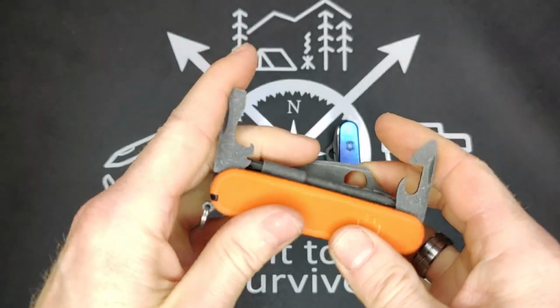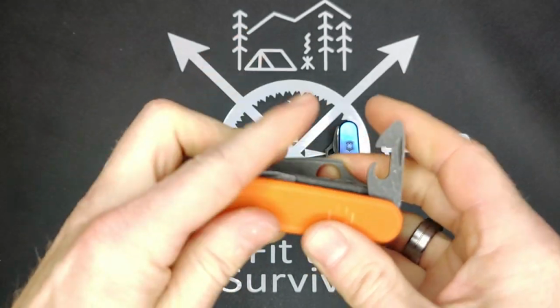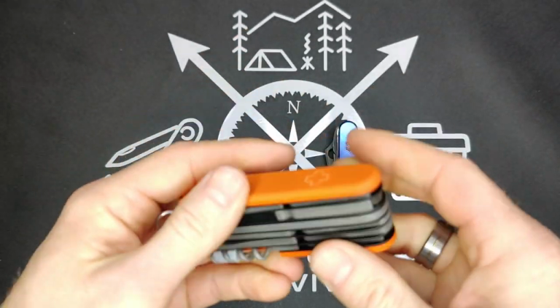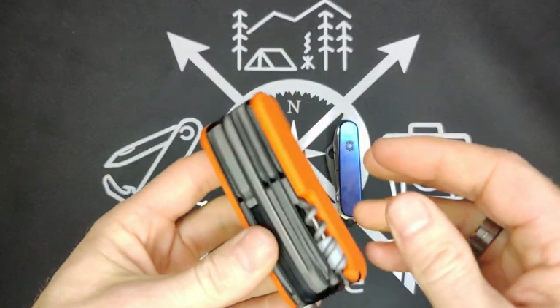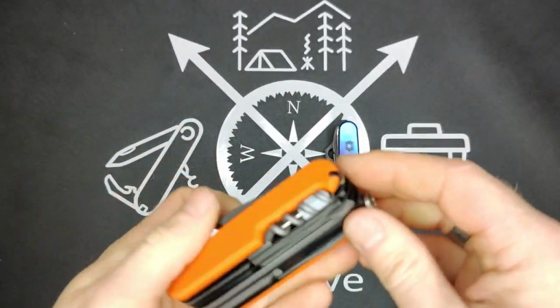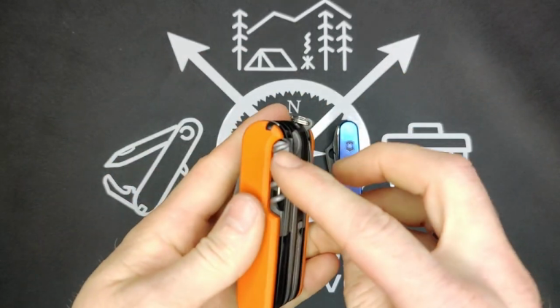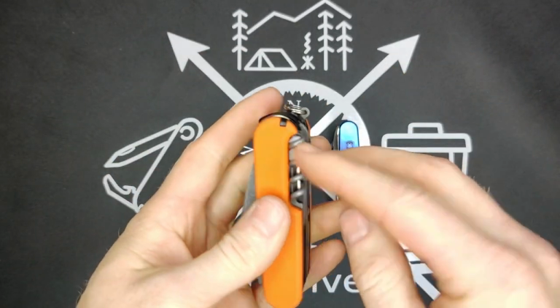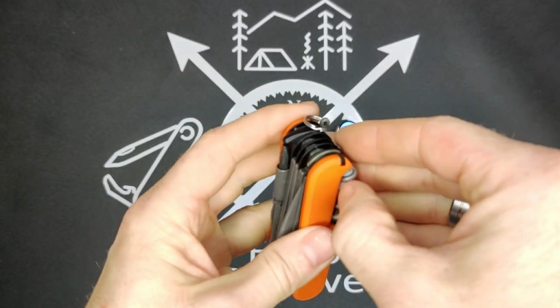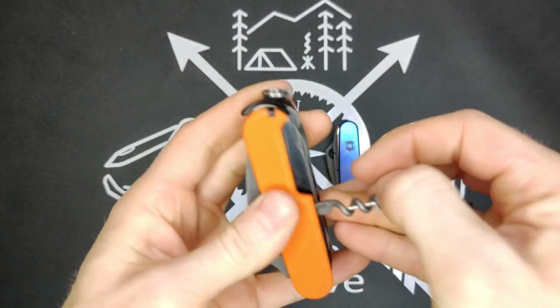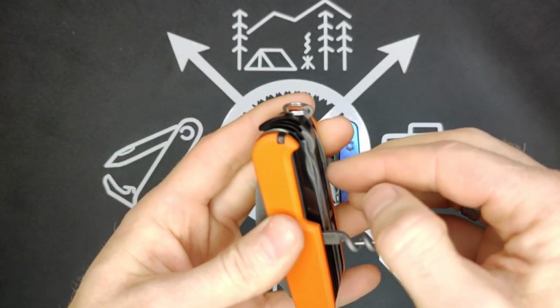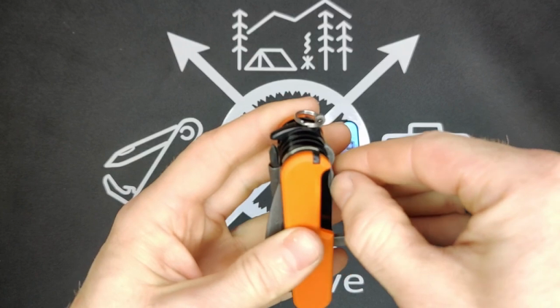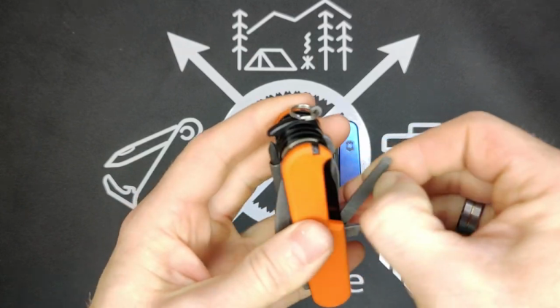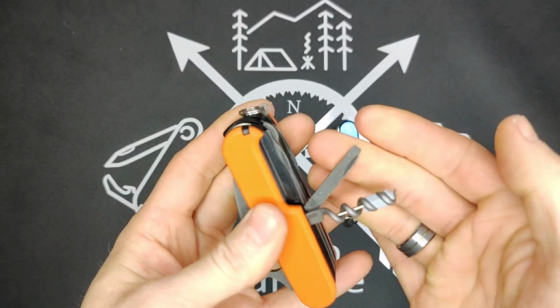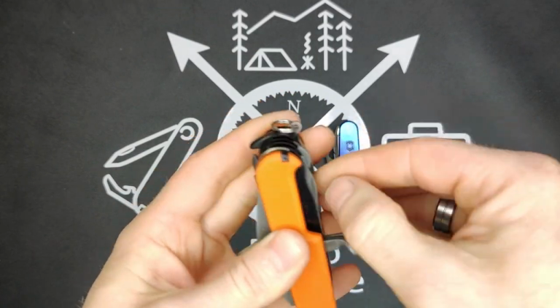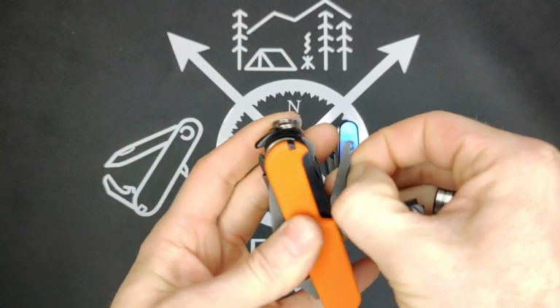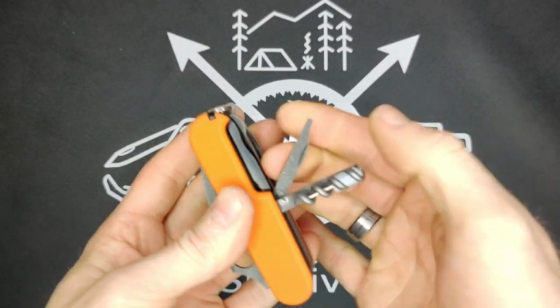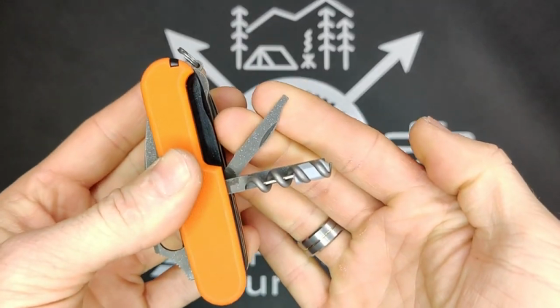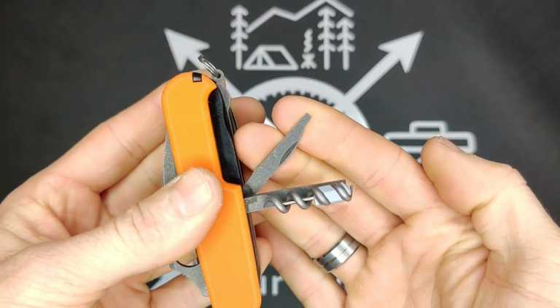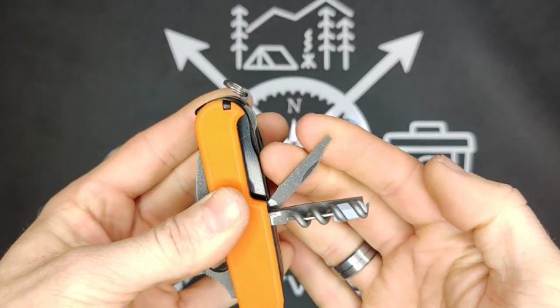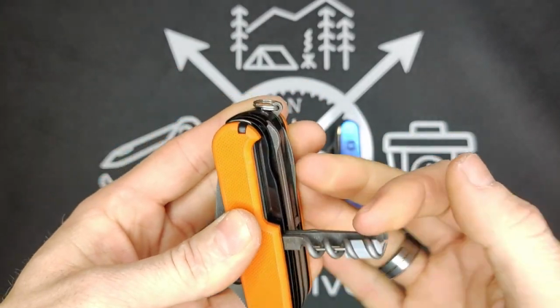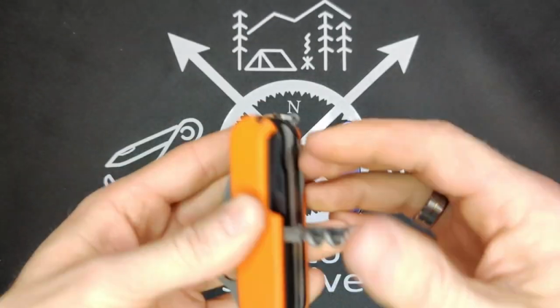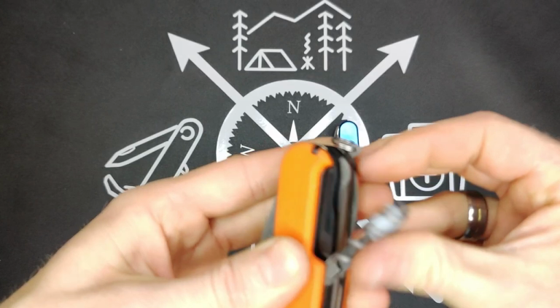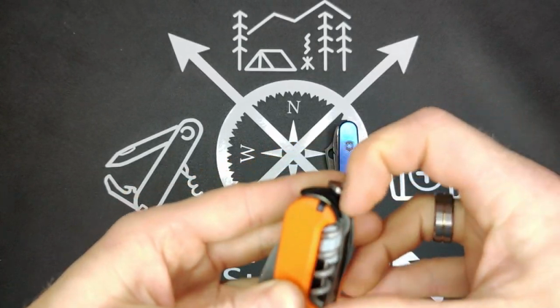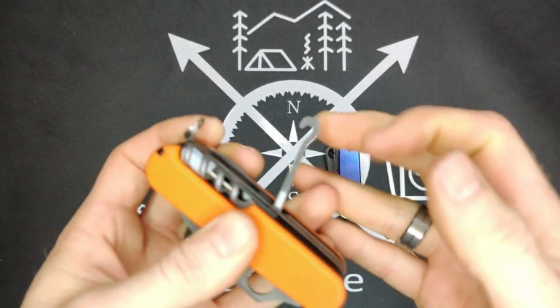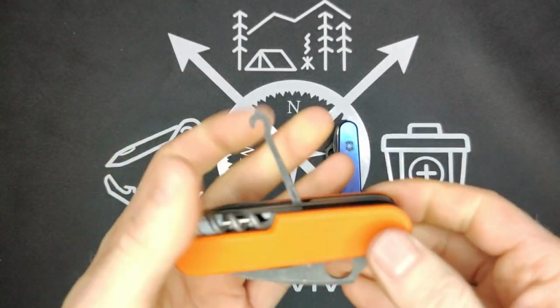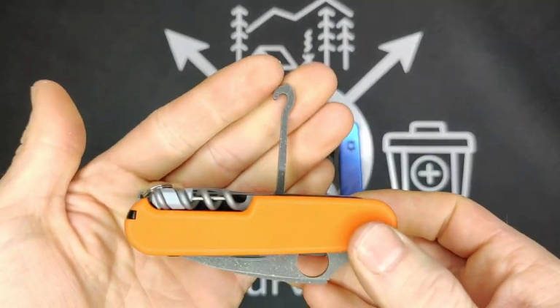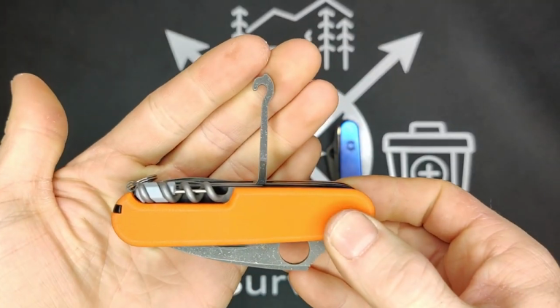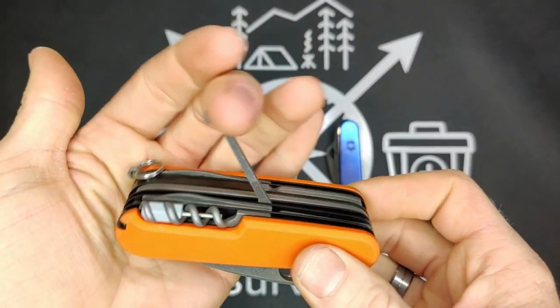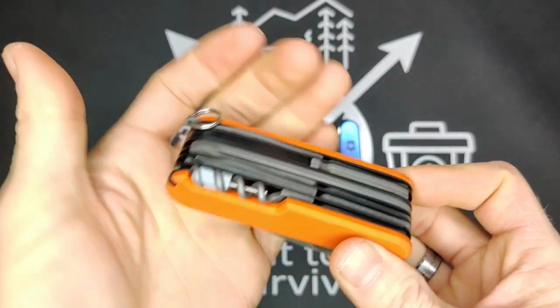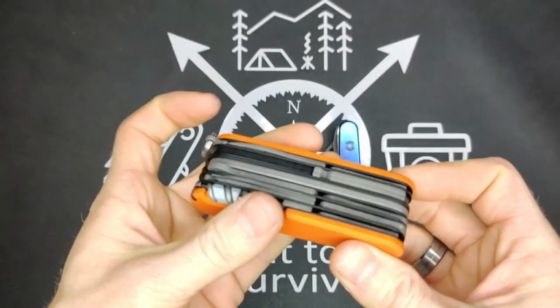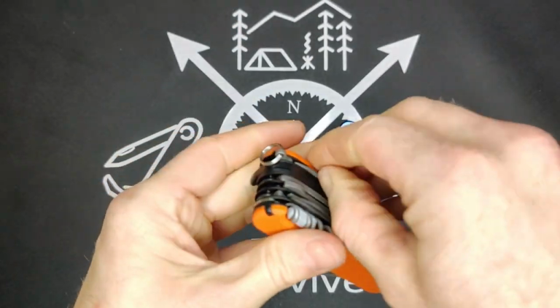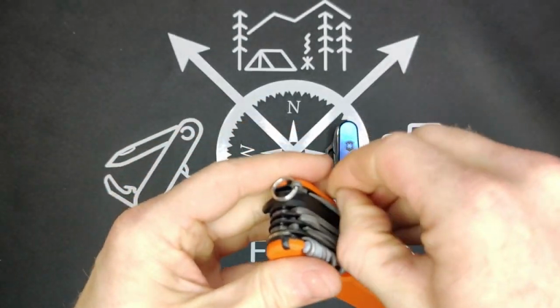We have the bottle opener, can opener. On the back, we have the corkscrew, the chisel, and the small flat screwdriver. Then the parcel hook, and at the very back we have the awl.